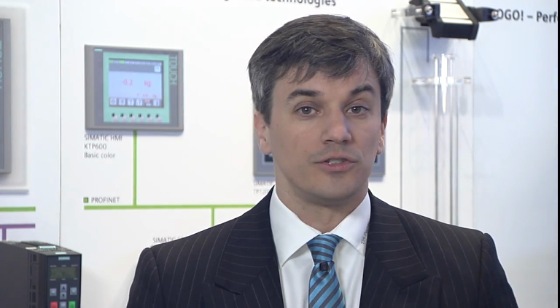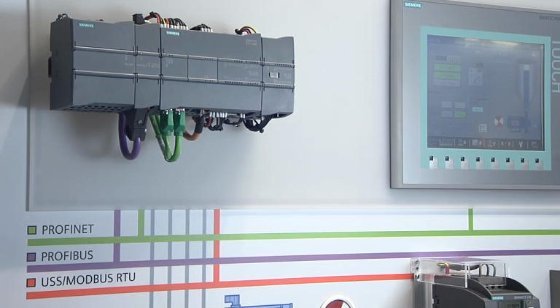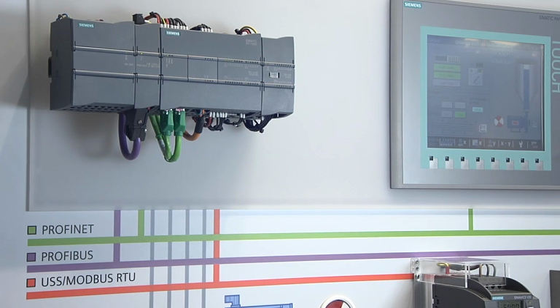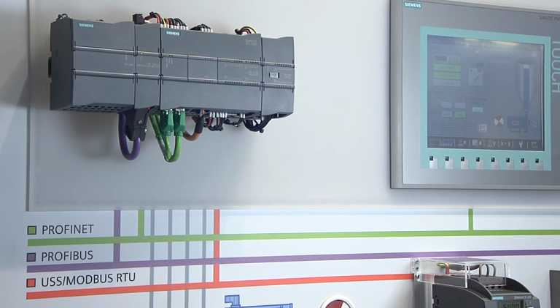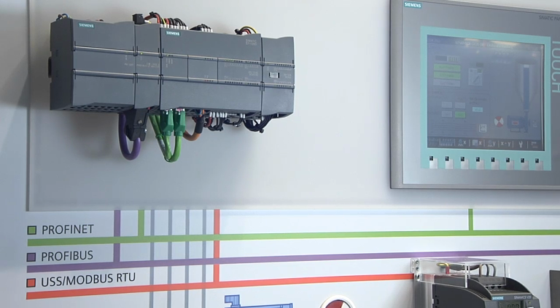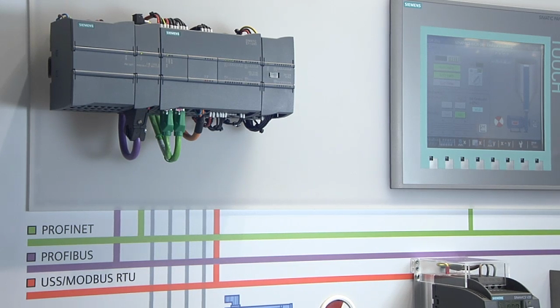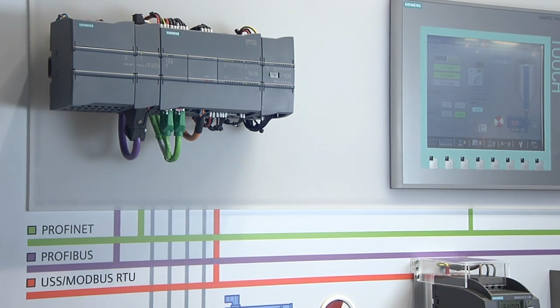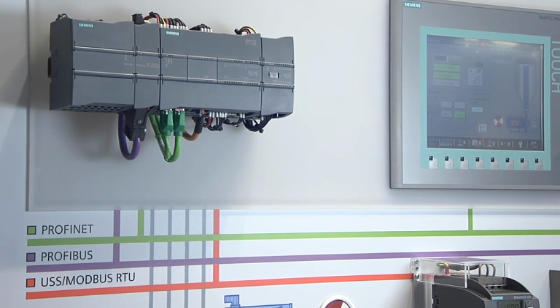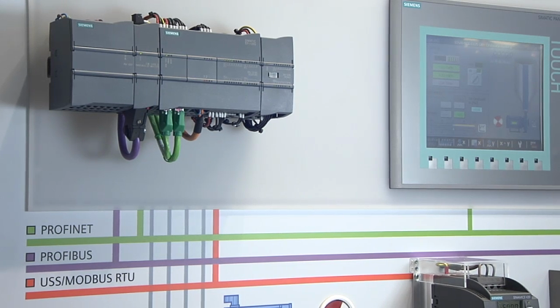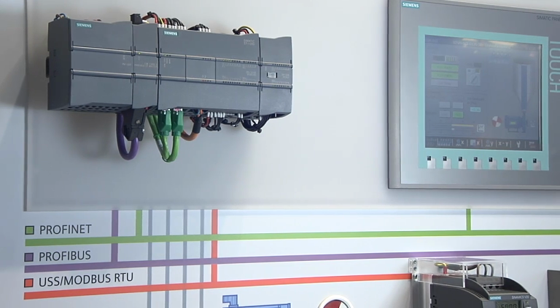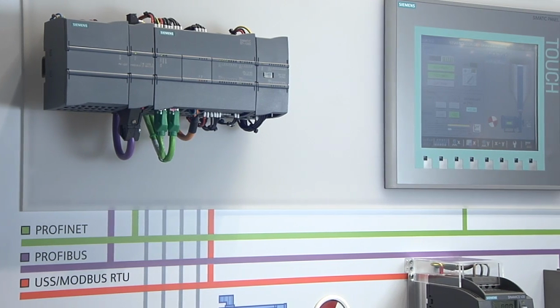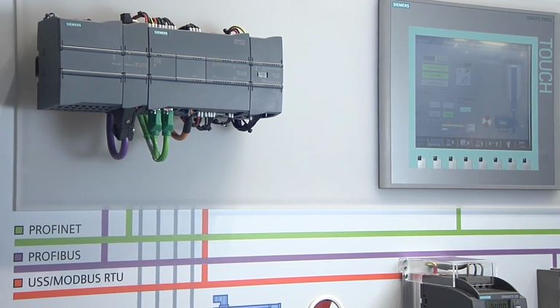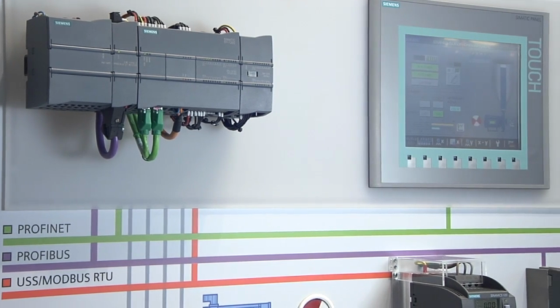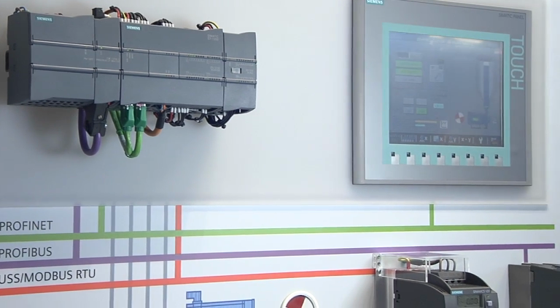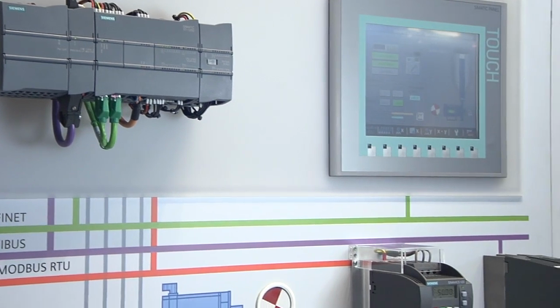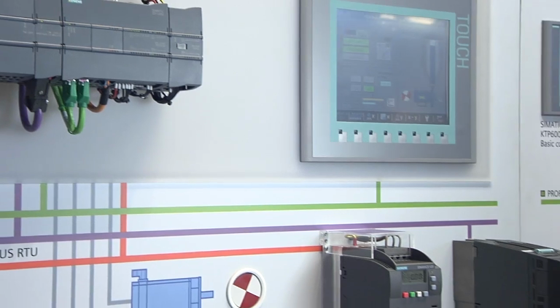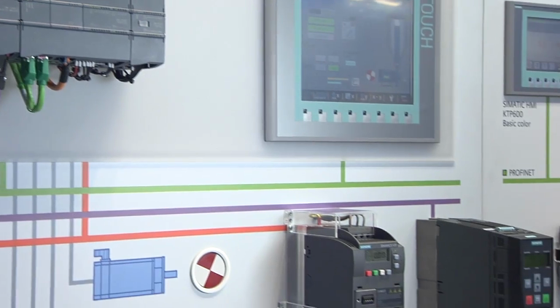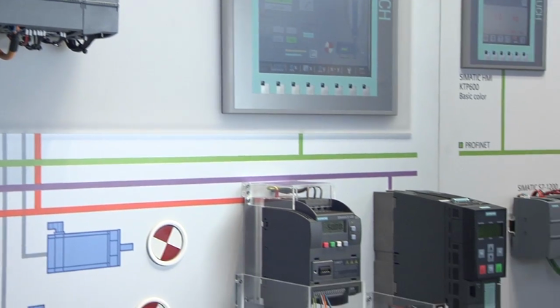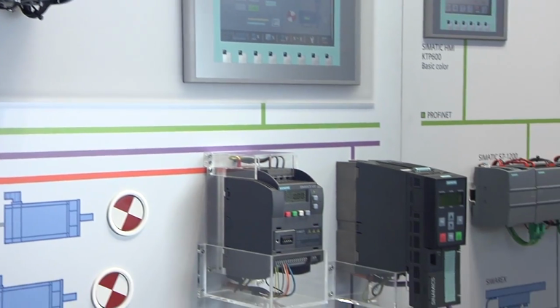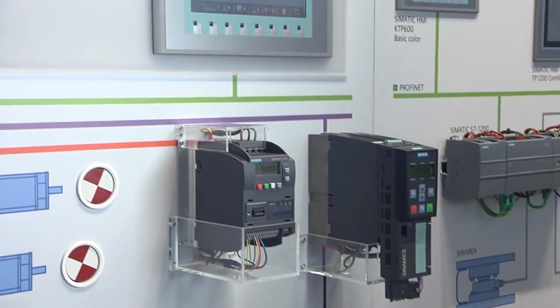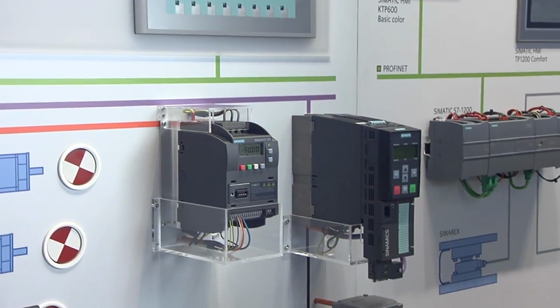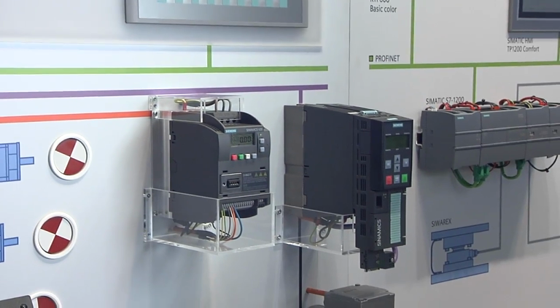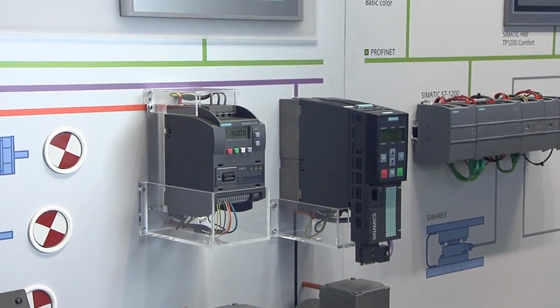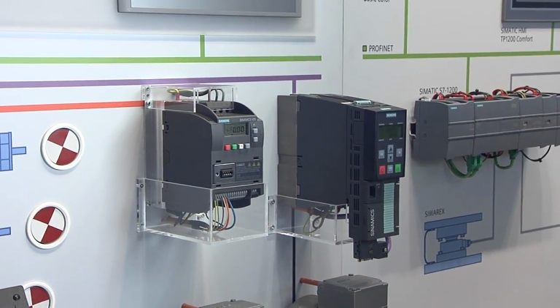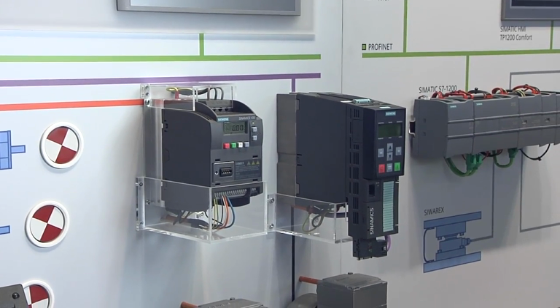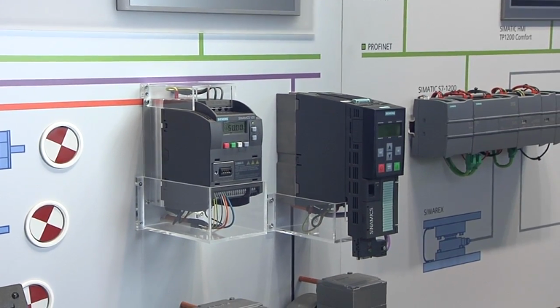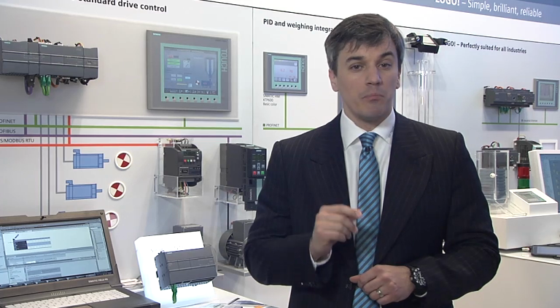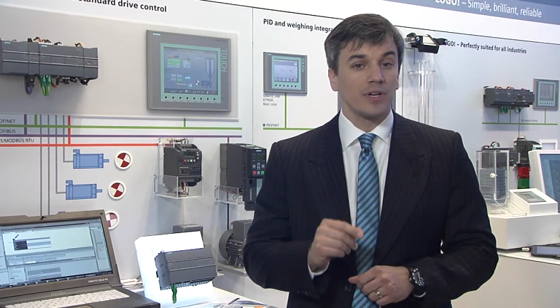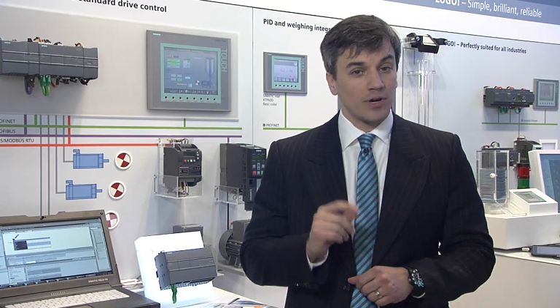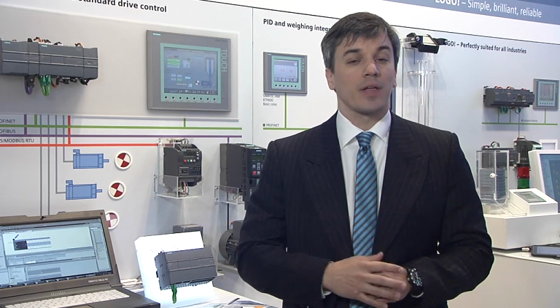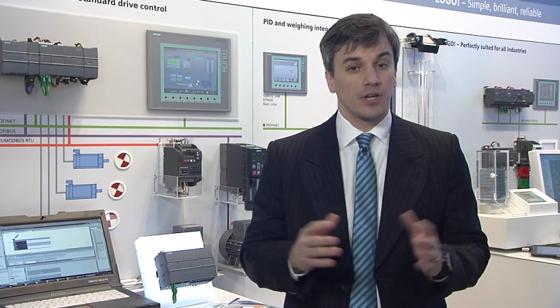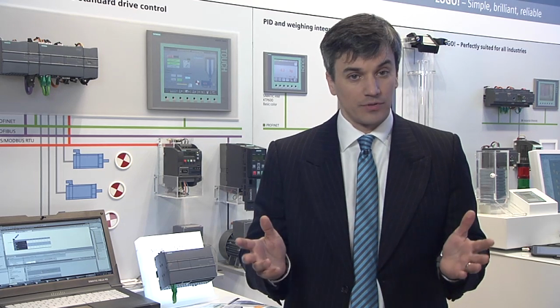Distributed drive architectures are possible over PROFINET, PROFIBUS, CANopen, and MODBUS communications. When you combine this controller with the integrated trace function, you get great motion and drive application coverage.